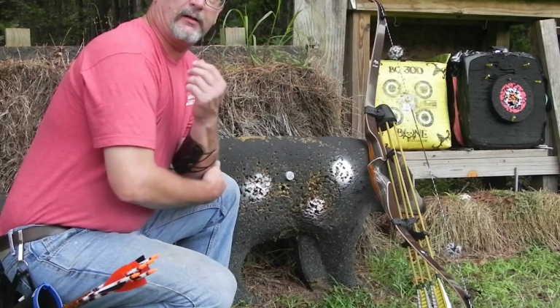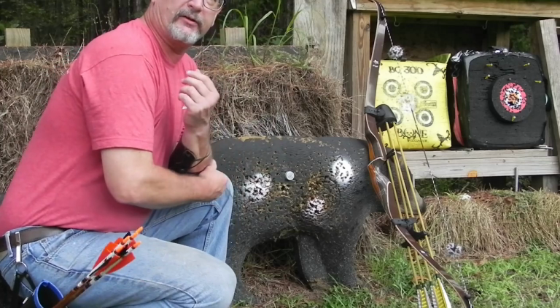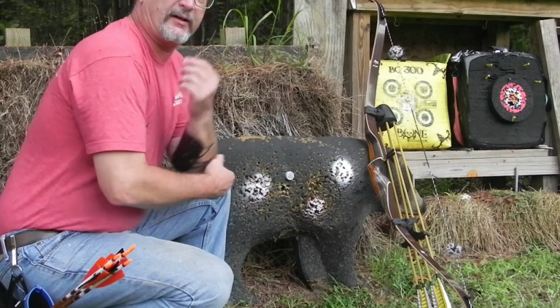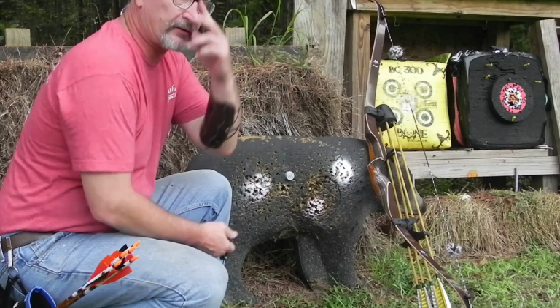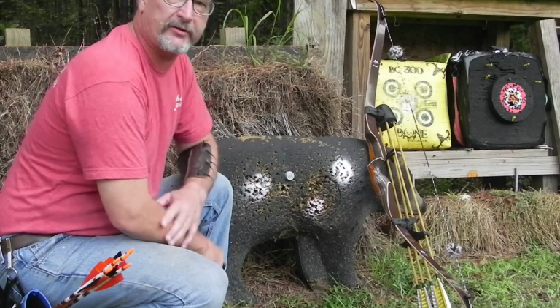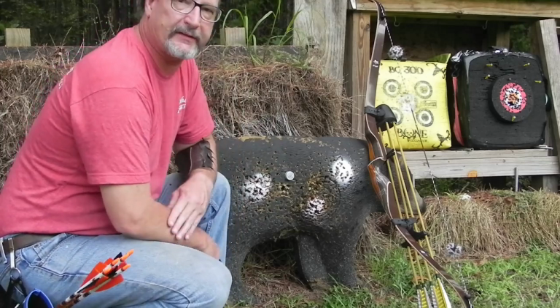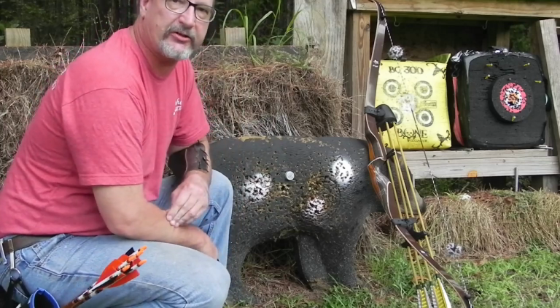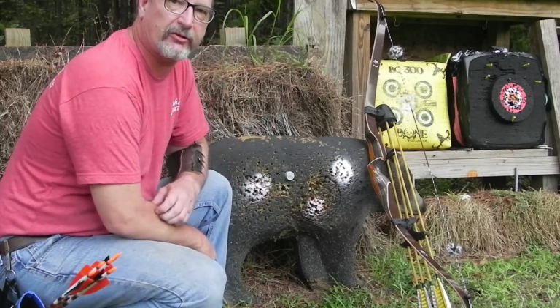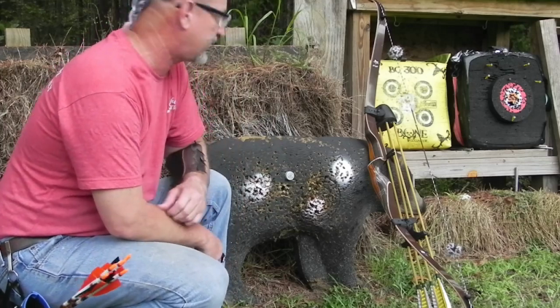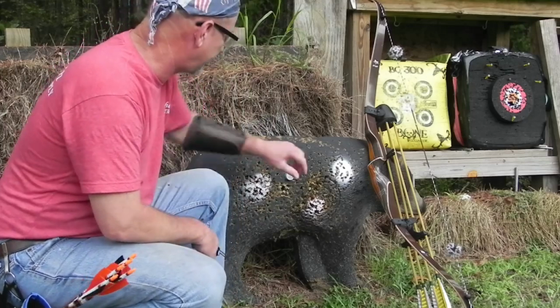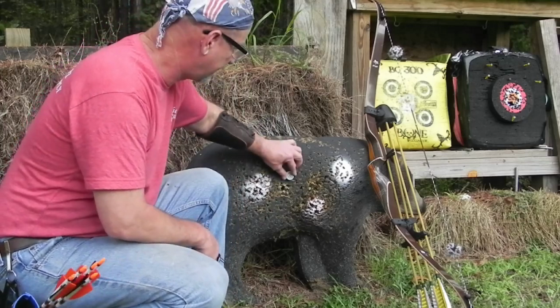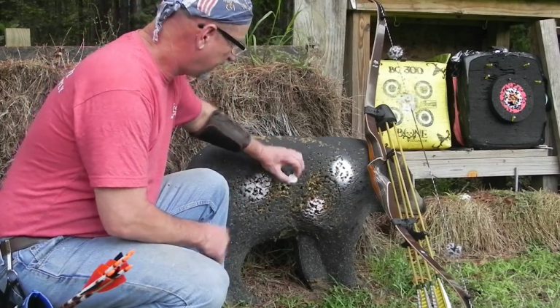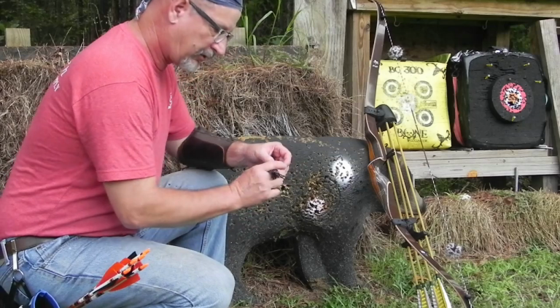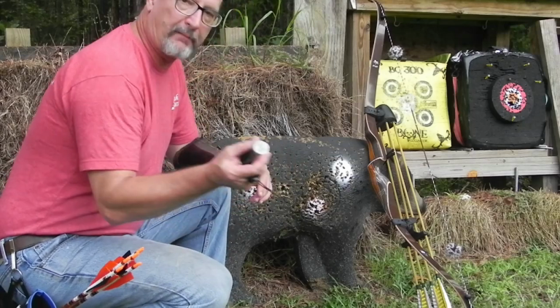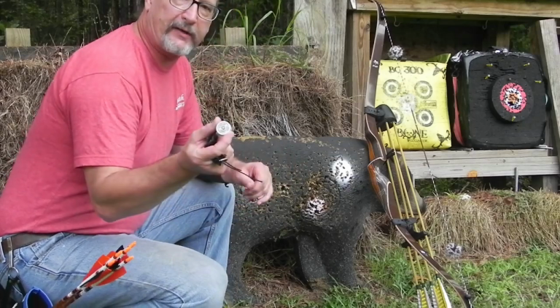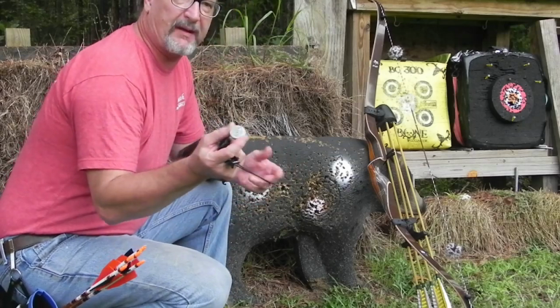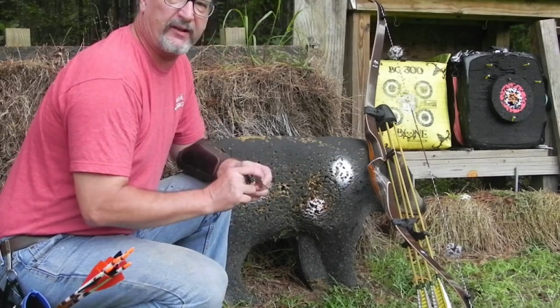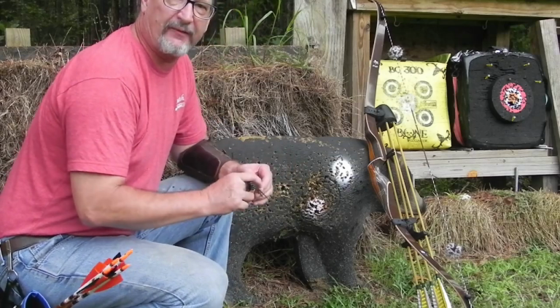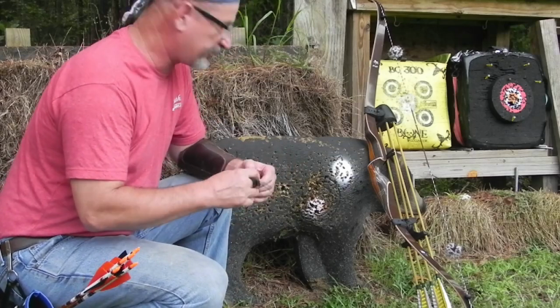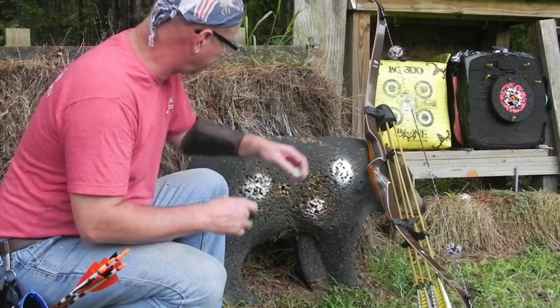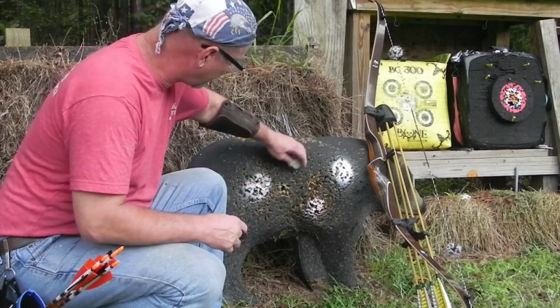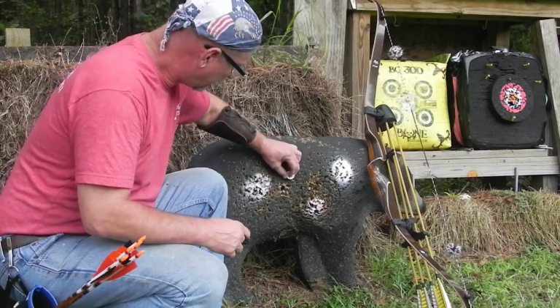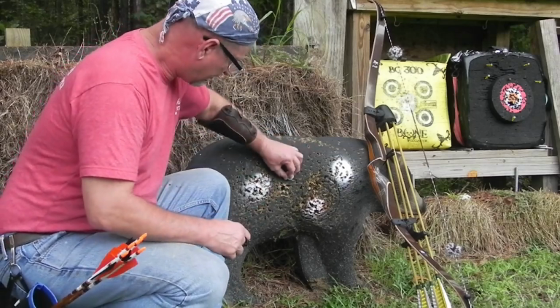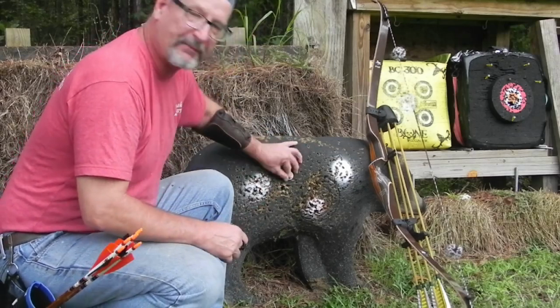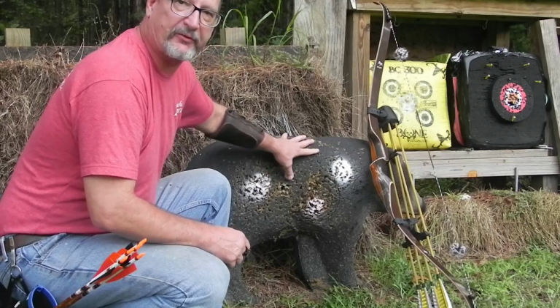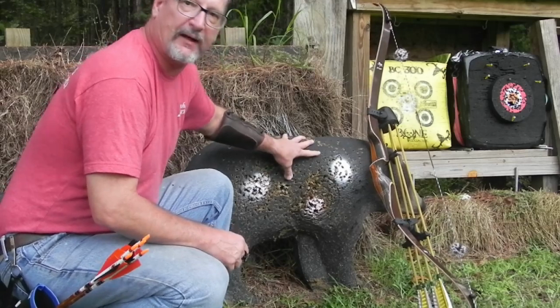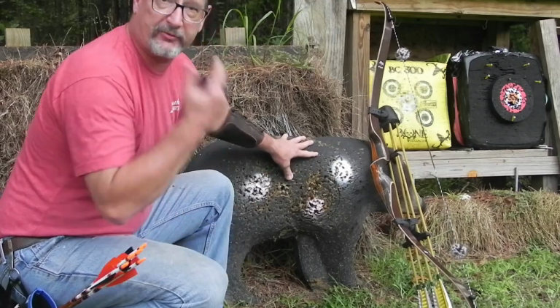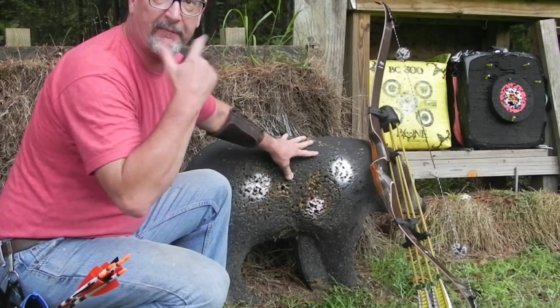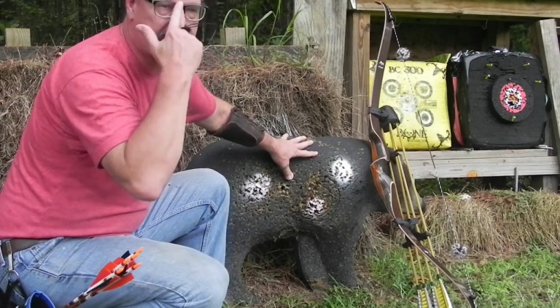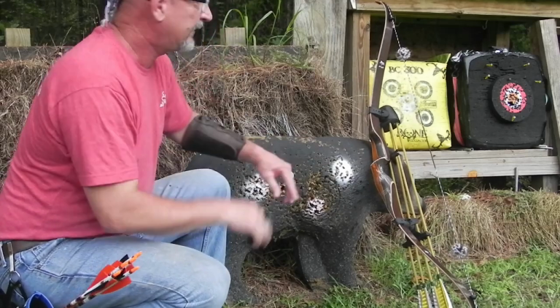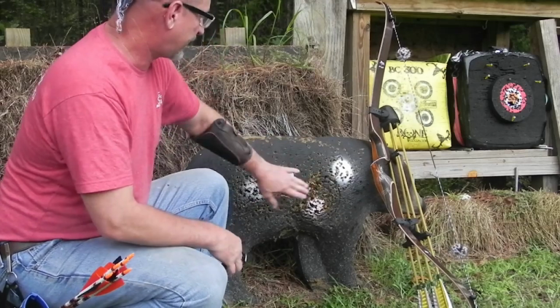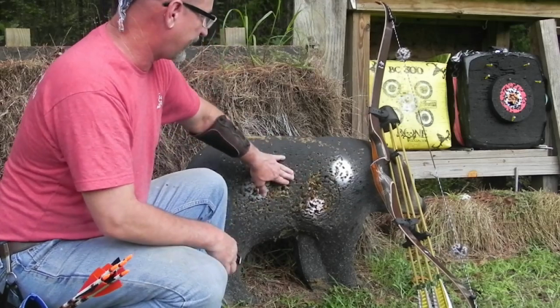Everybody, how you doing? Todd here, All Things Archery and Shooting. Today's Shooting Shorts, we're going to be shooting this Coca-Cola bottle cap at about 25 yards or so. I'm going to step up roughly 25 yards, 25 paces, and we're going to aim for this.